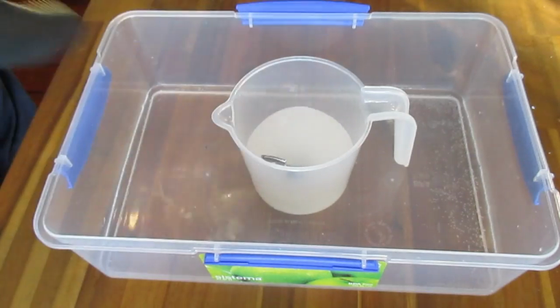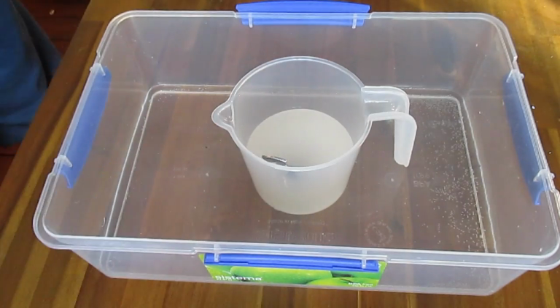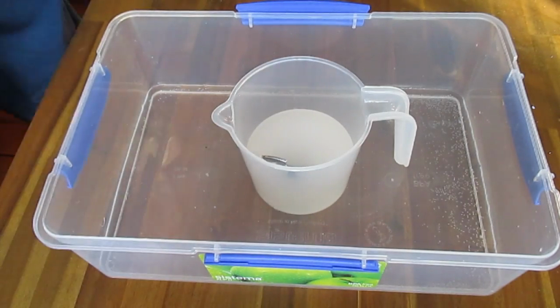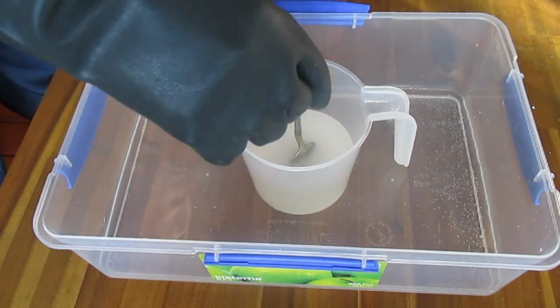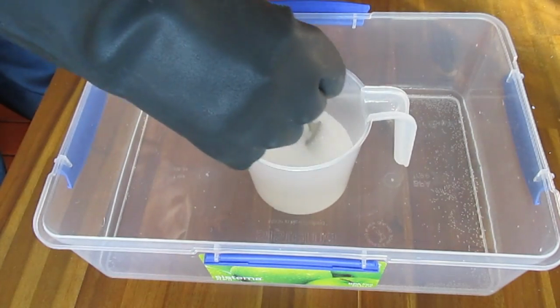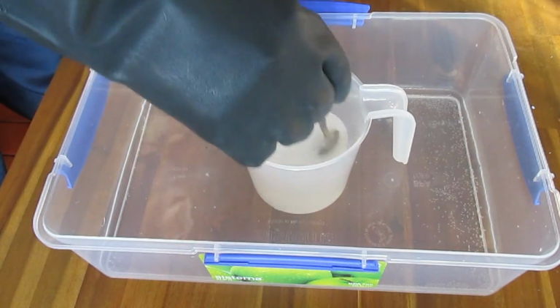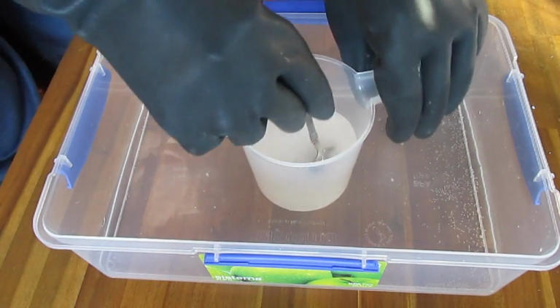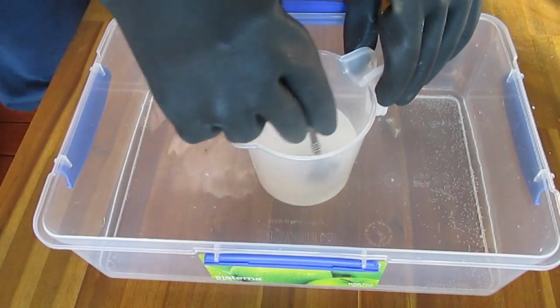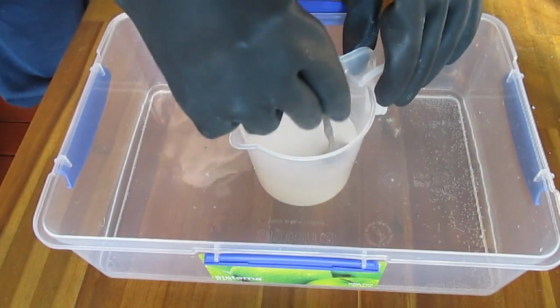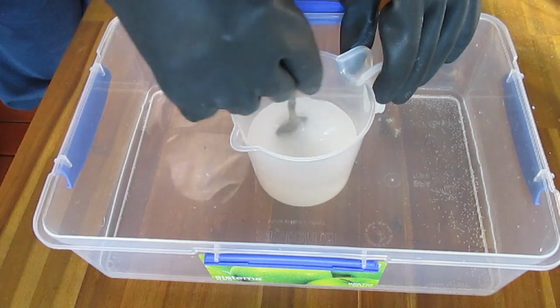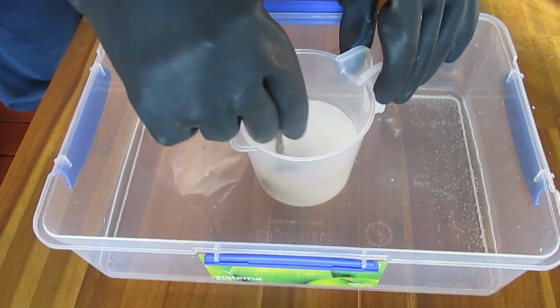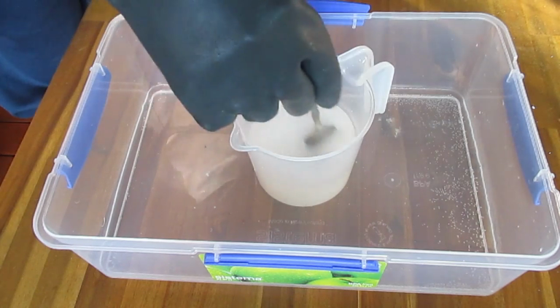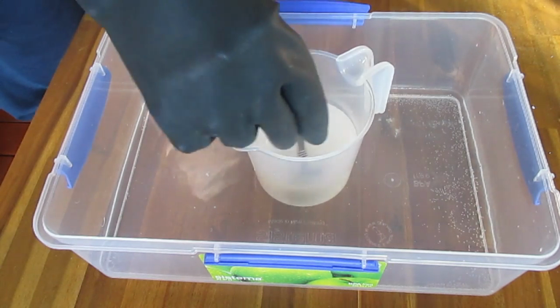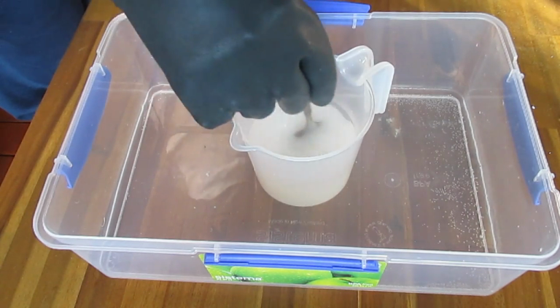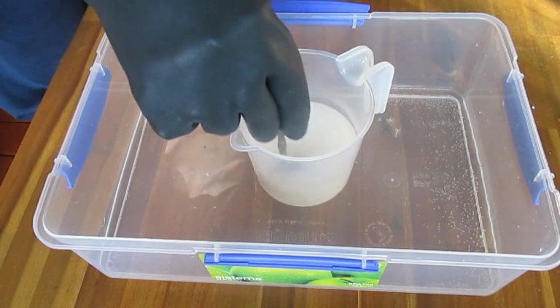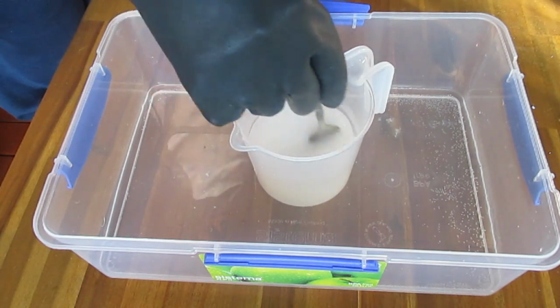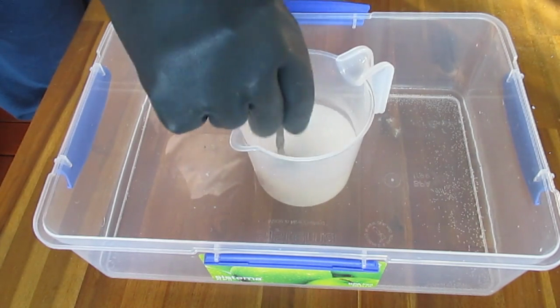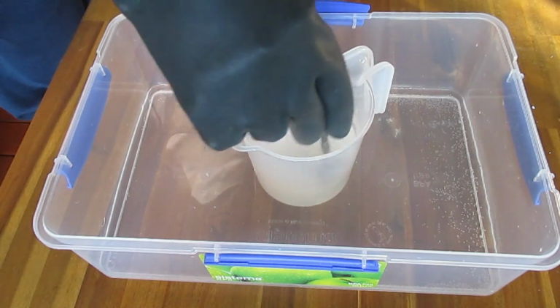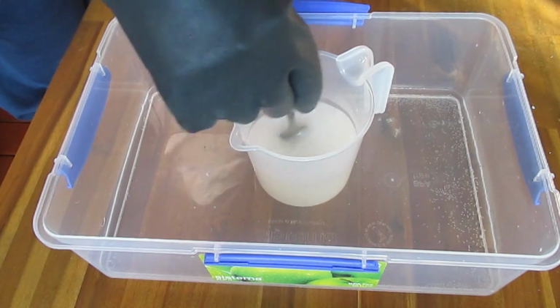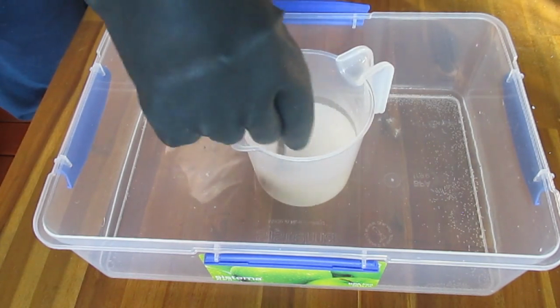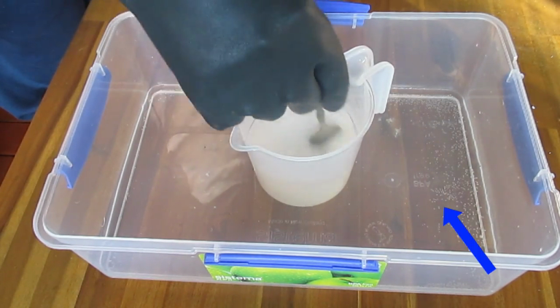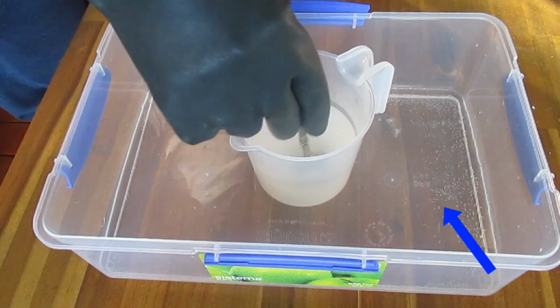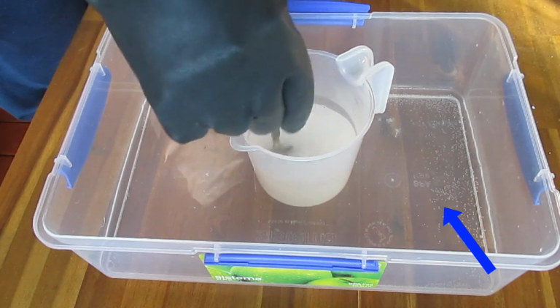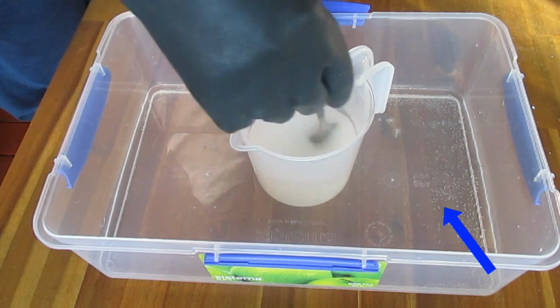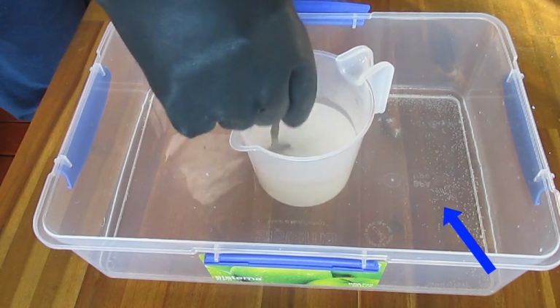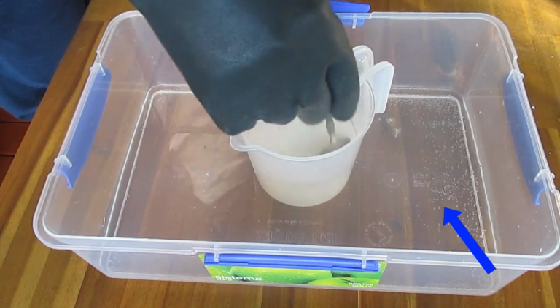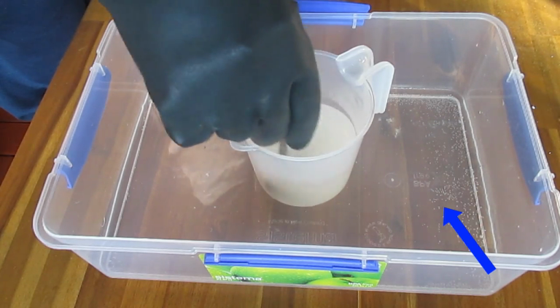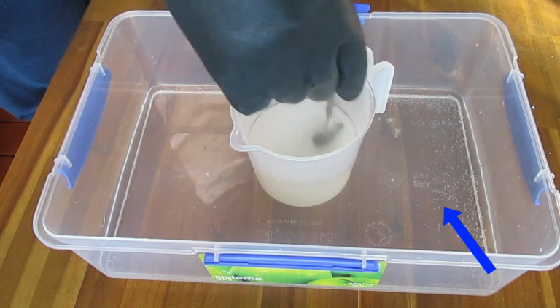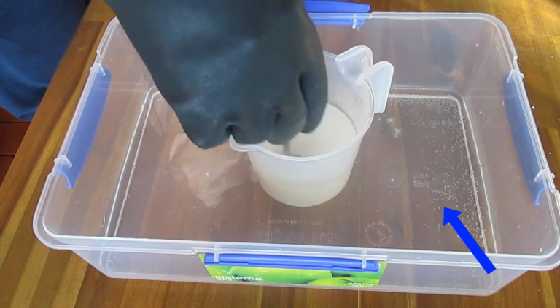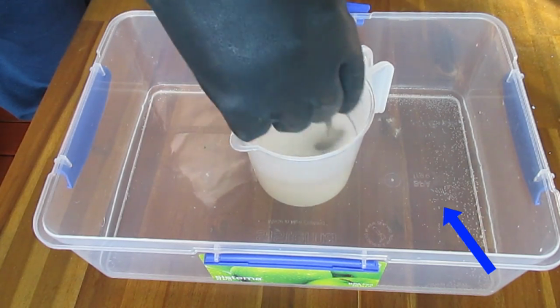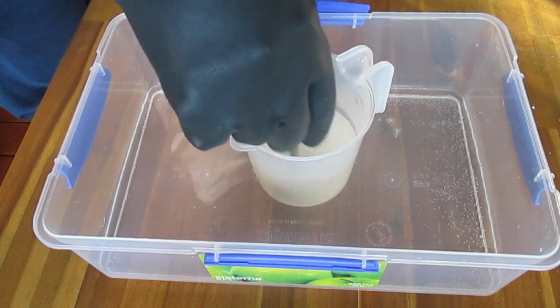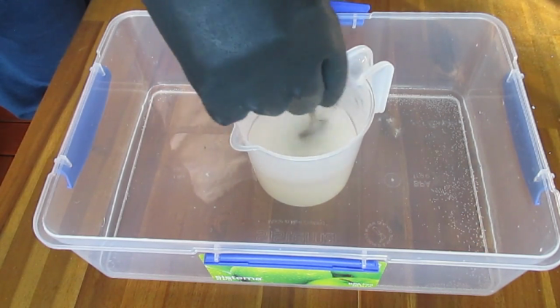After adding the caustic soda to the water, wait around 20 to 30 minutes. I've got it here in a little container with some really cold water and that seems to cool it down quite quickly.